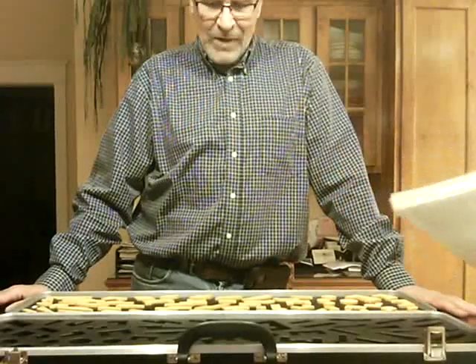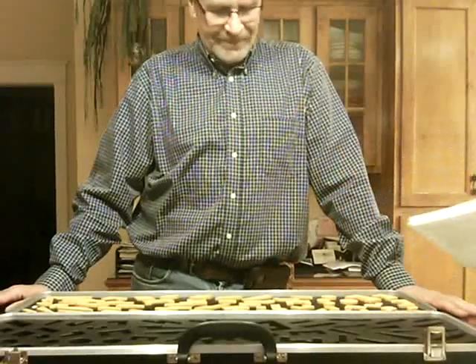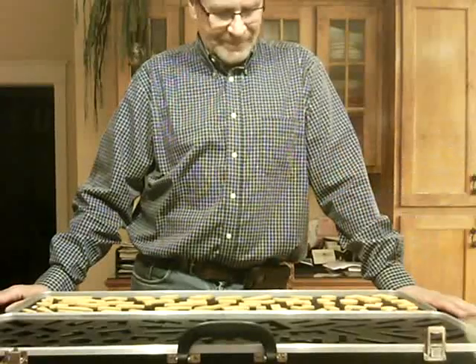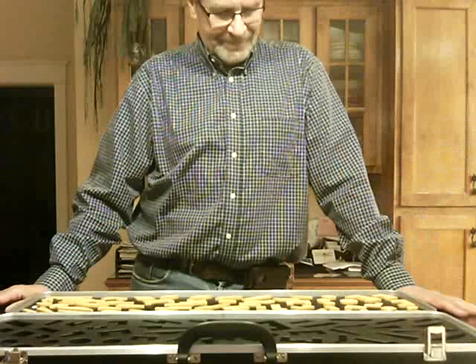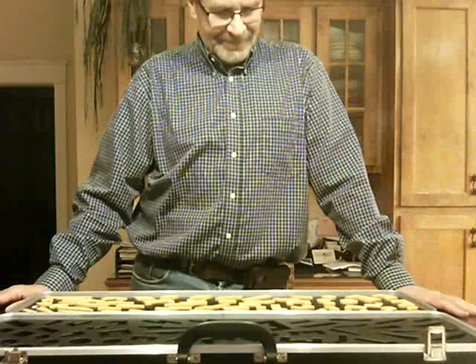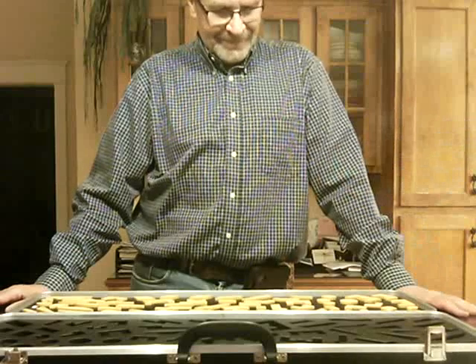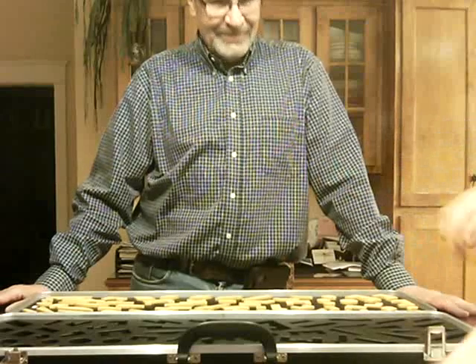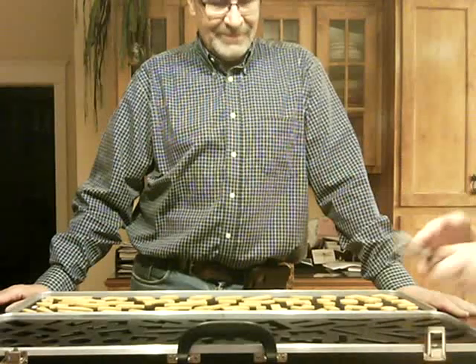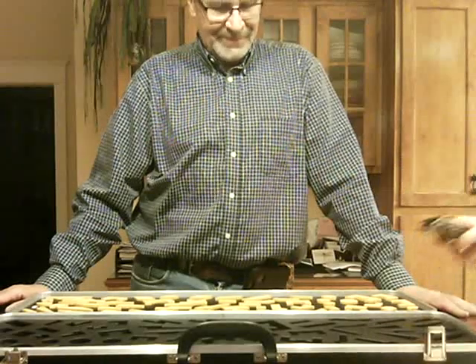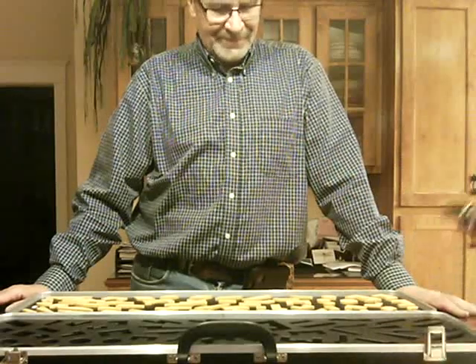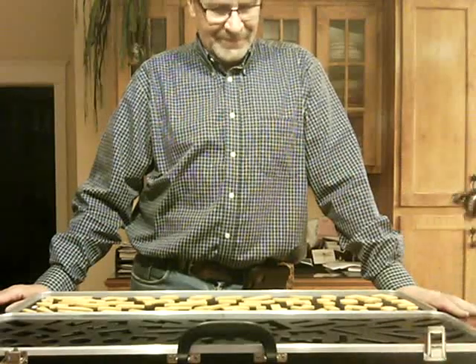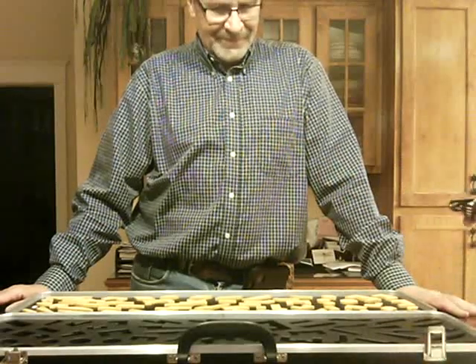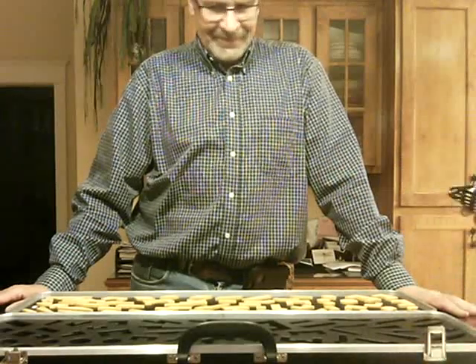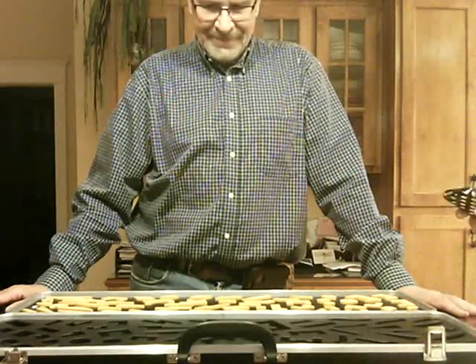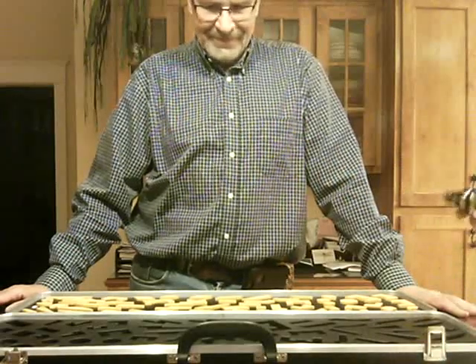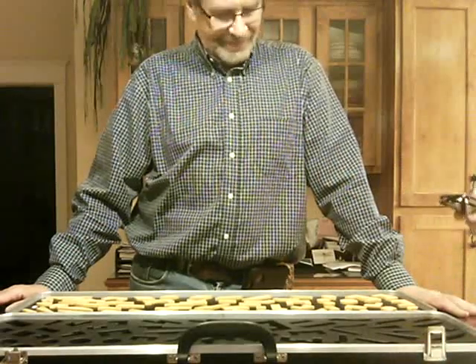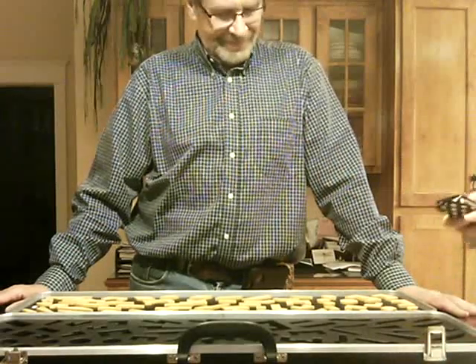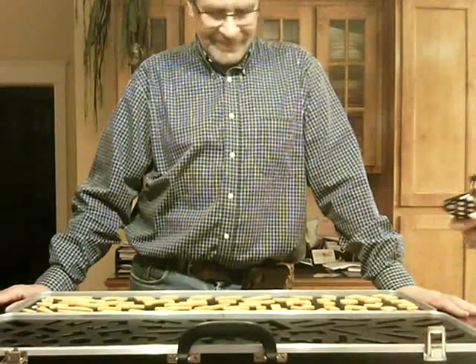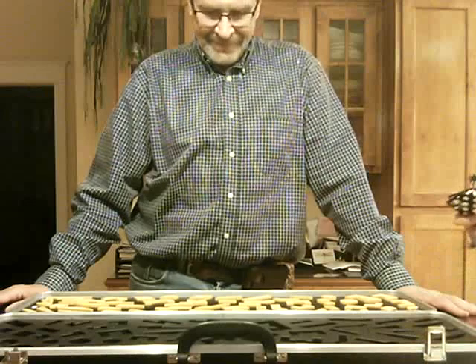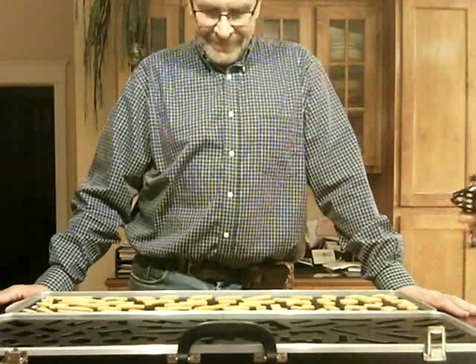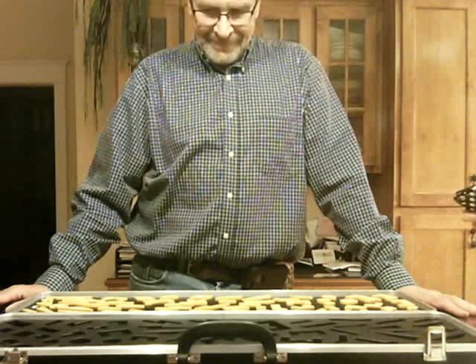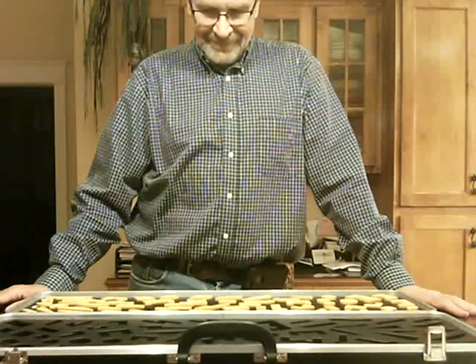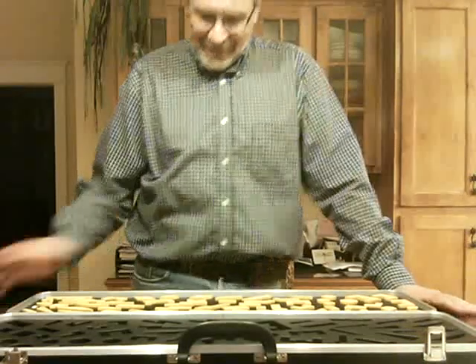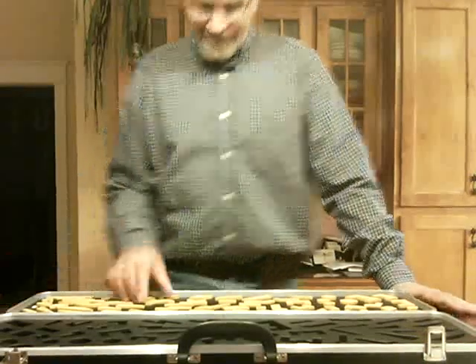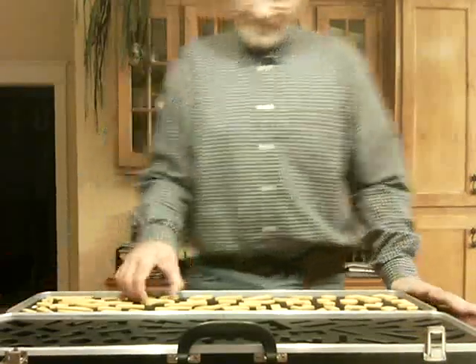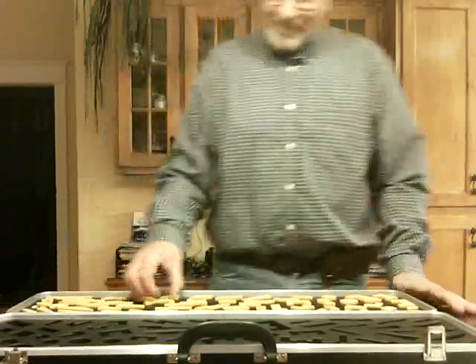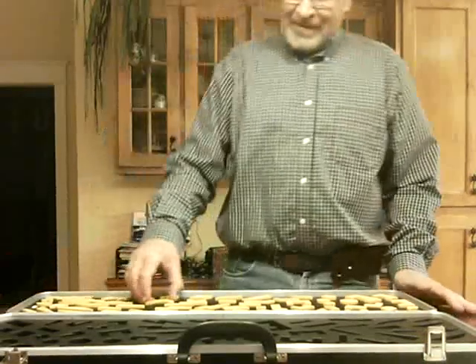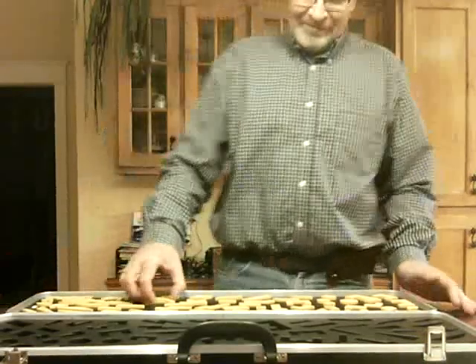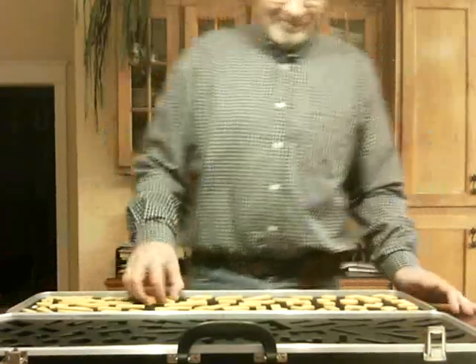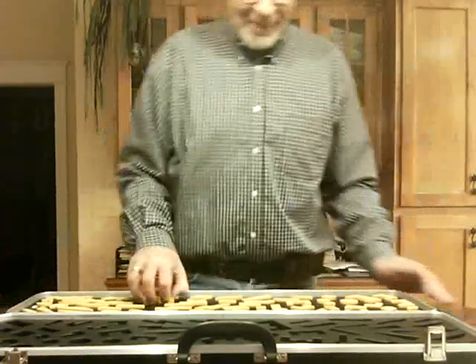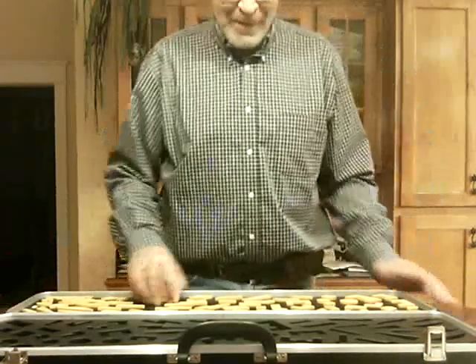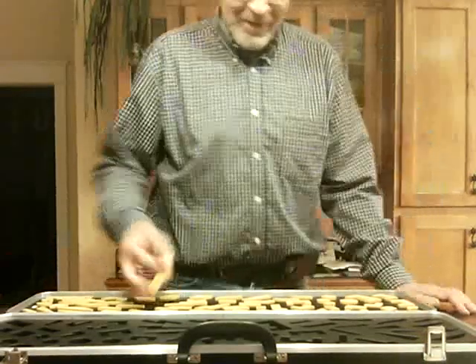Do you have any questions? No. Okay, I'm going to start a timer. Wait for me to say go. Ready? Go.